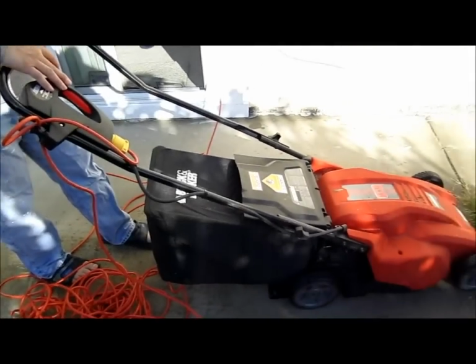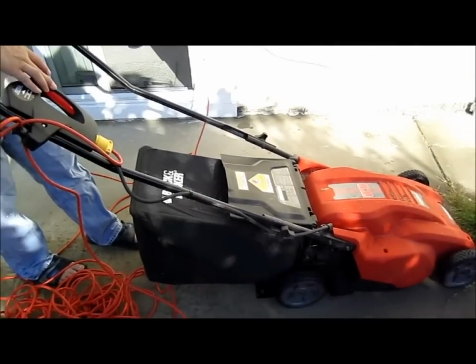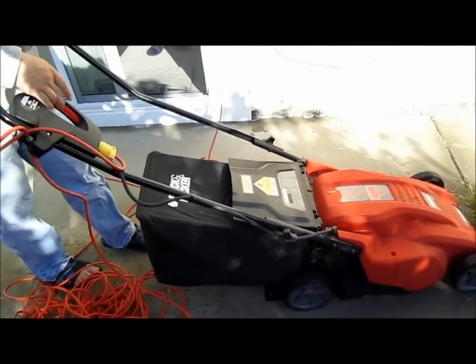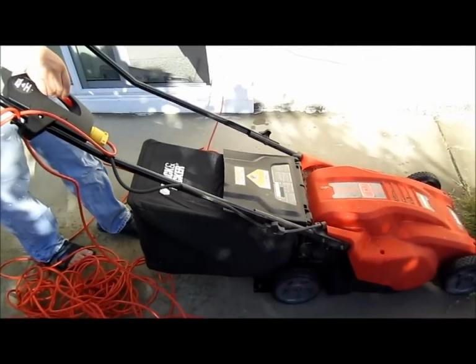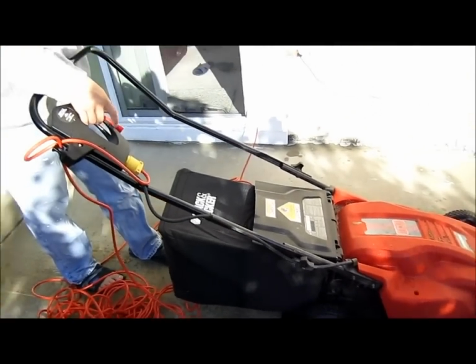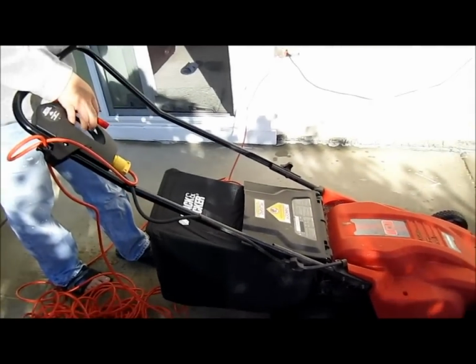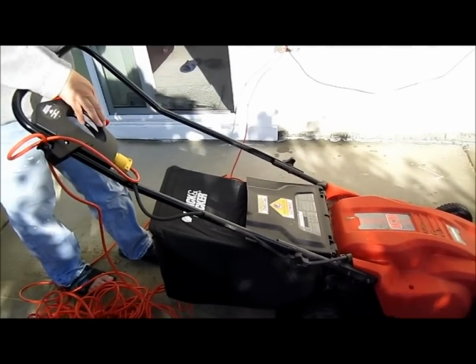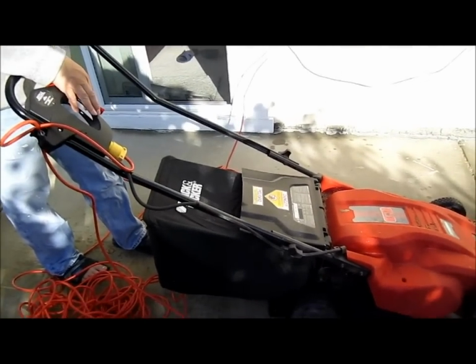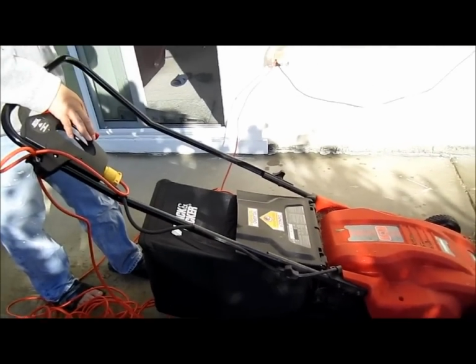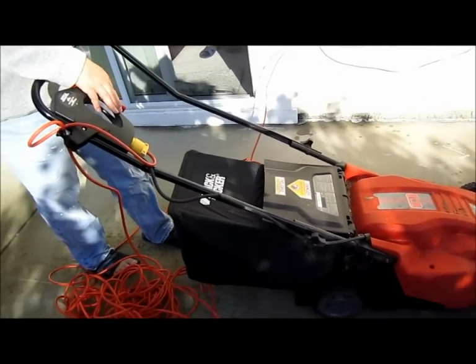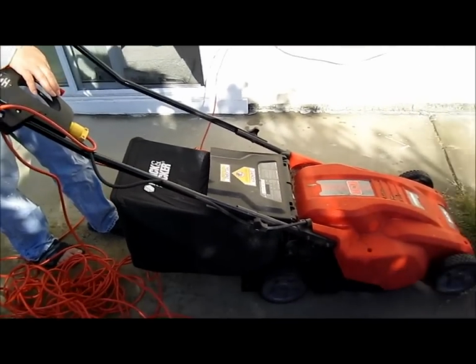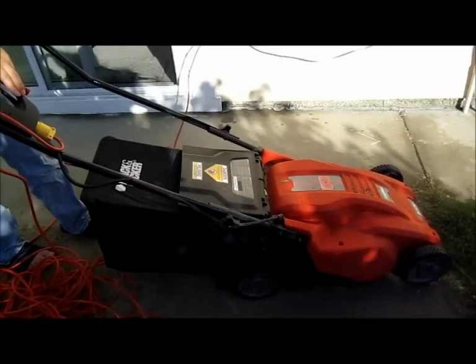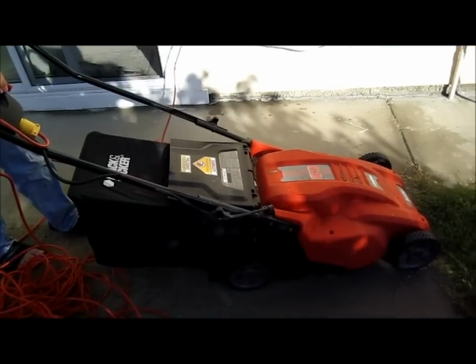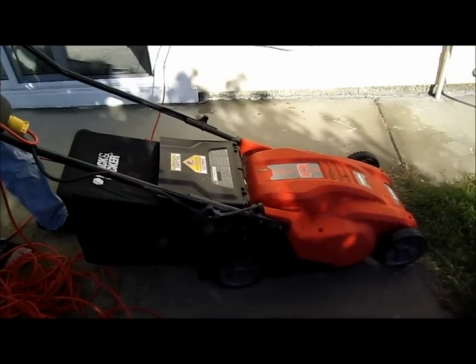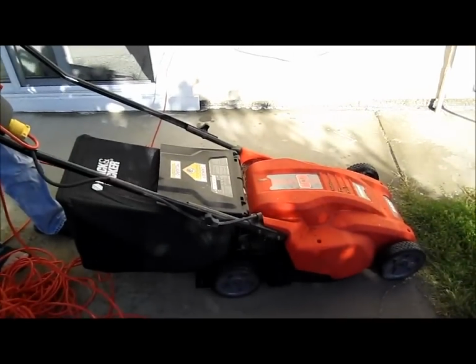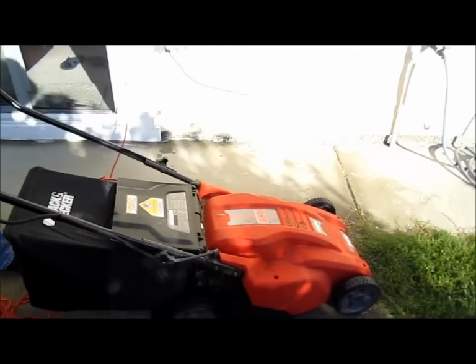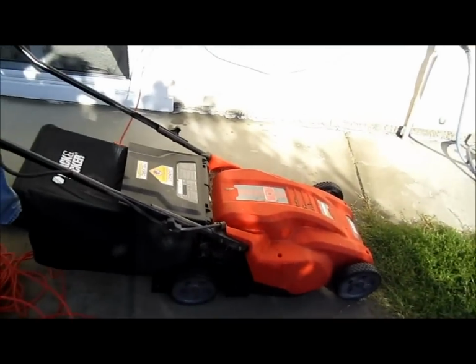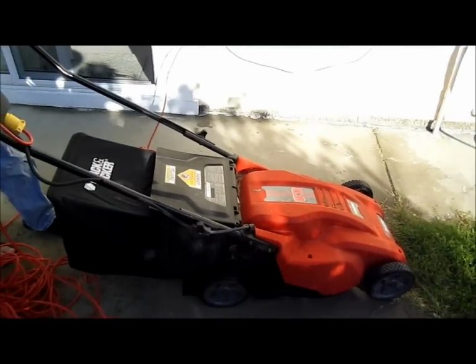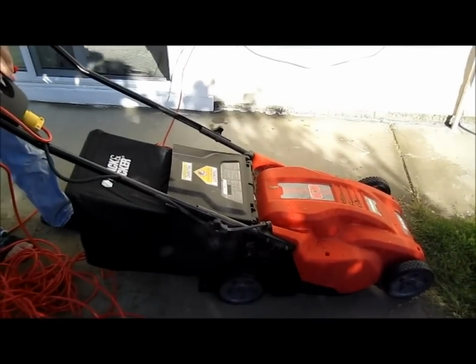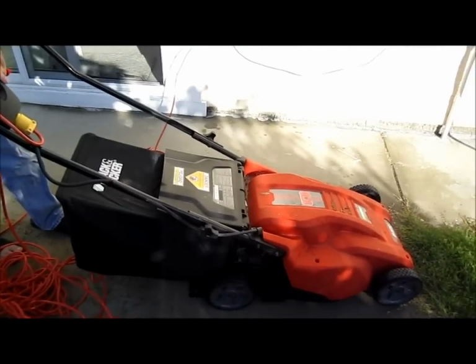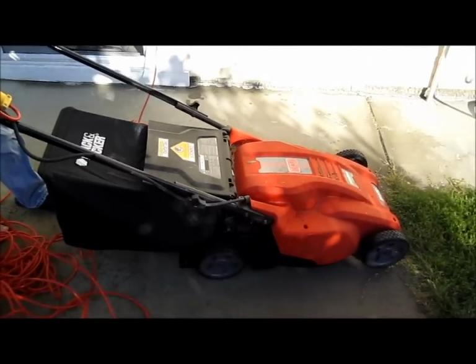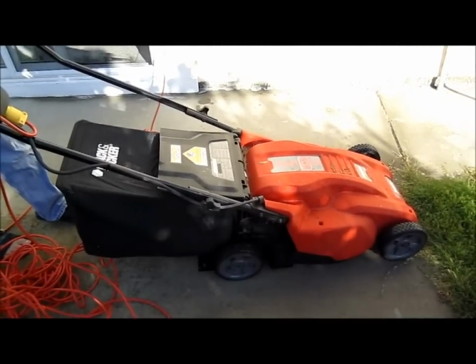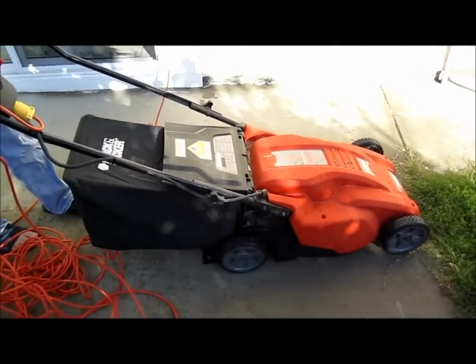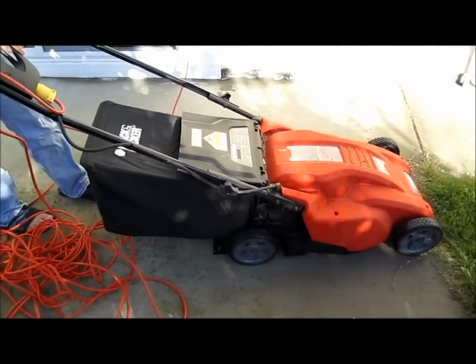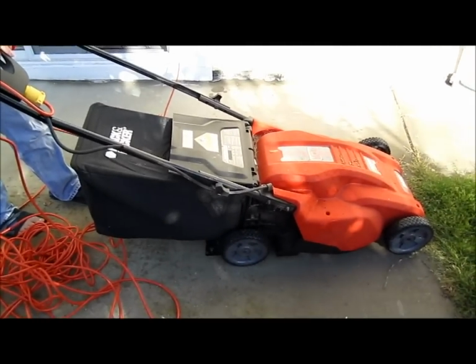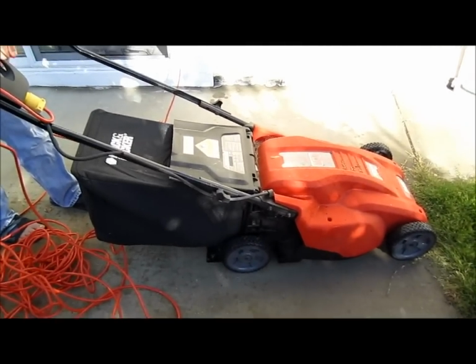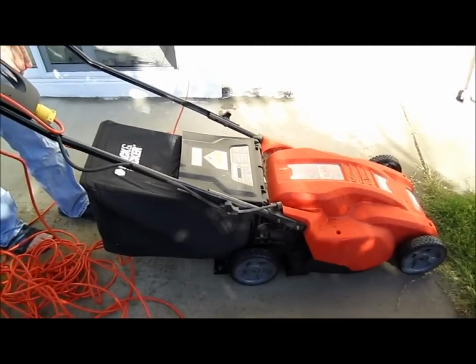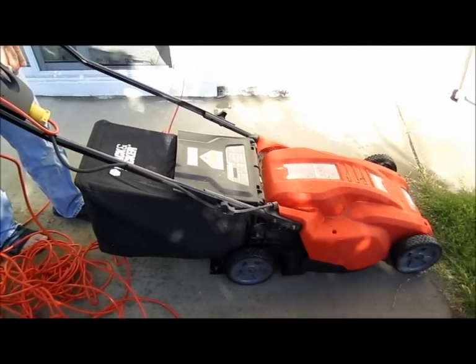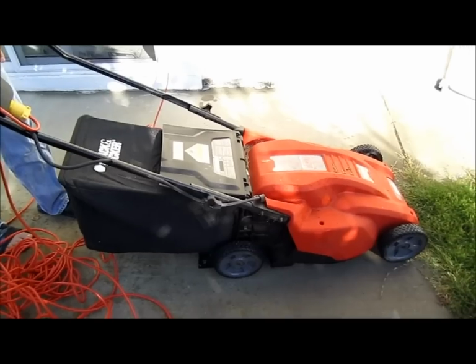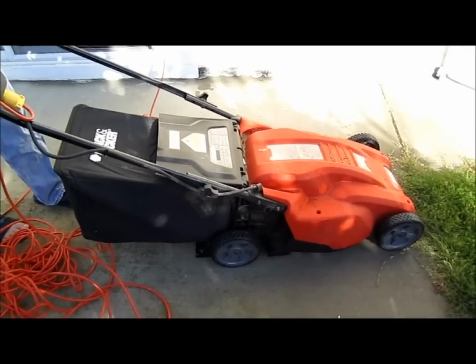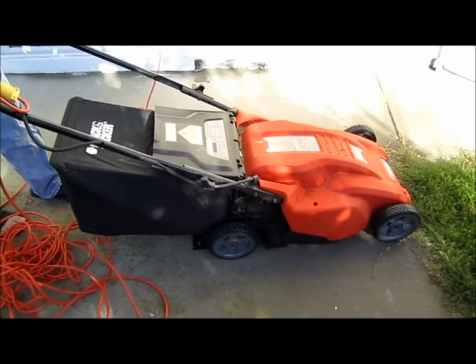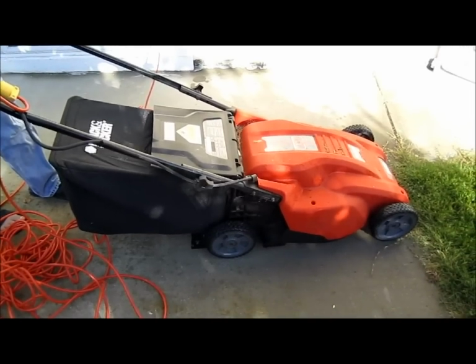This is zero emissions, by the way. And those are birds in the background. Zero emissions, and this is very lightweight and easy to push.